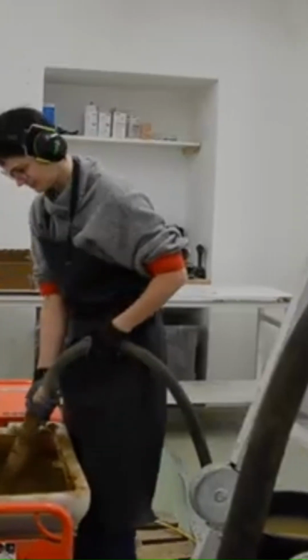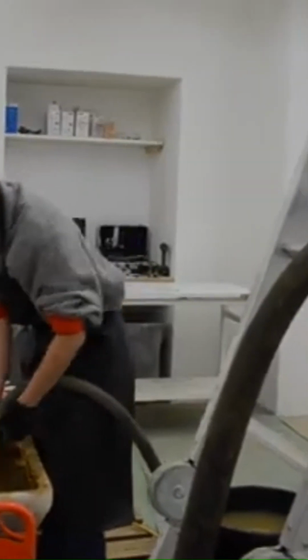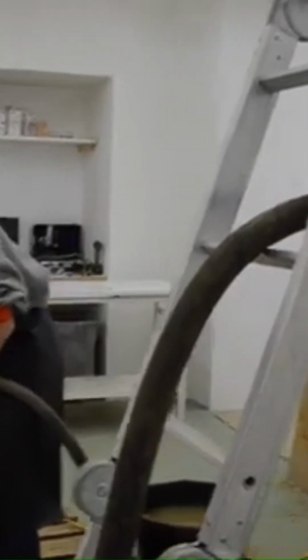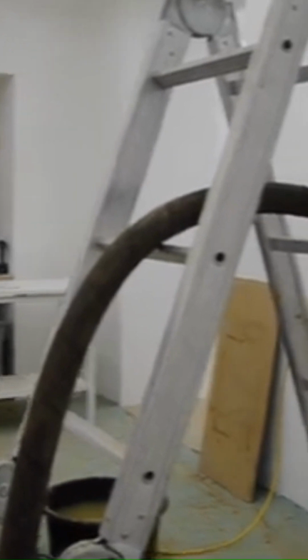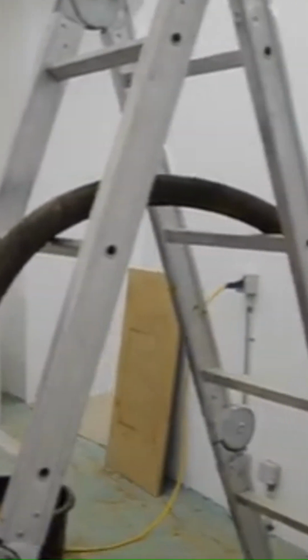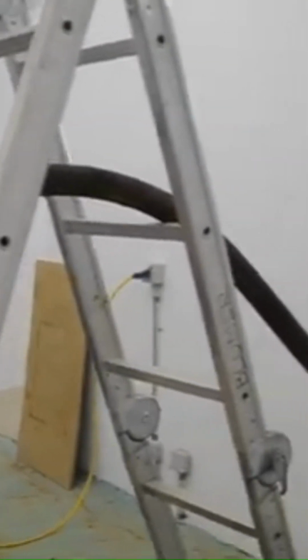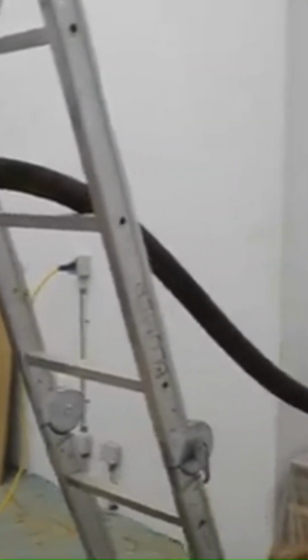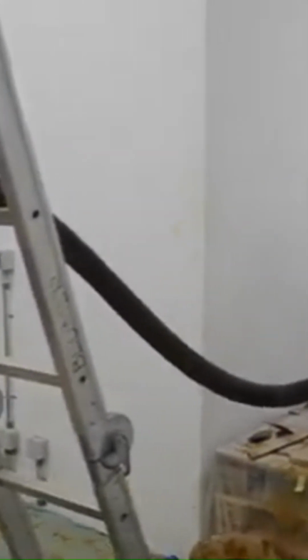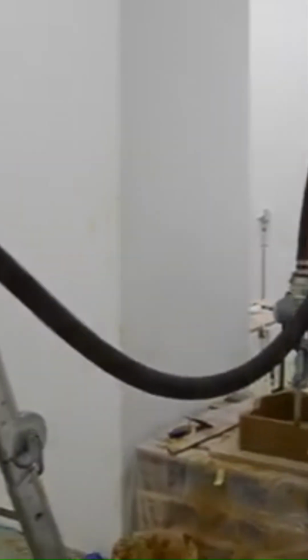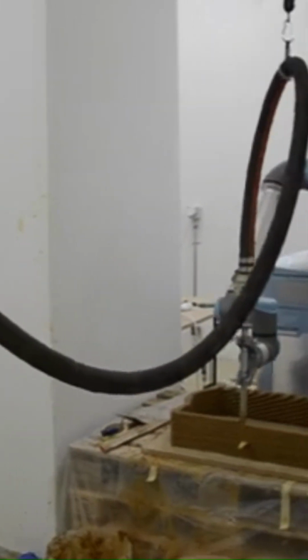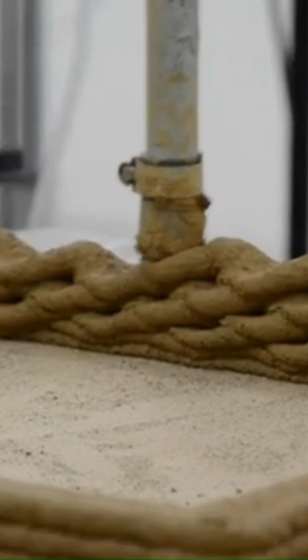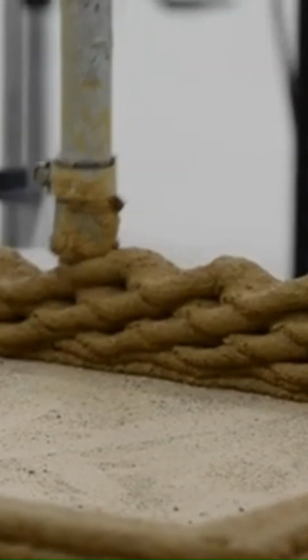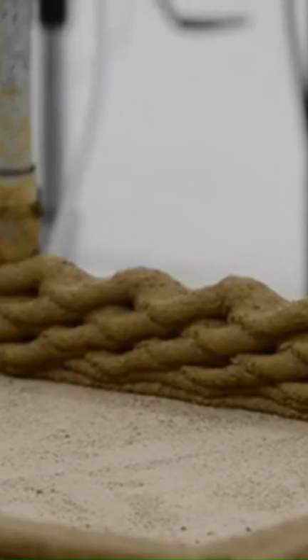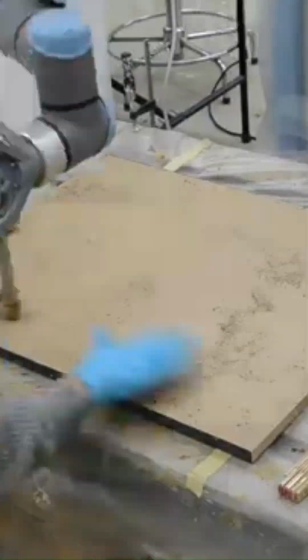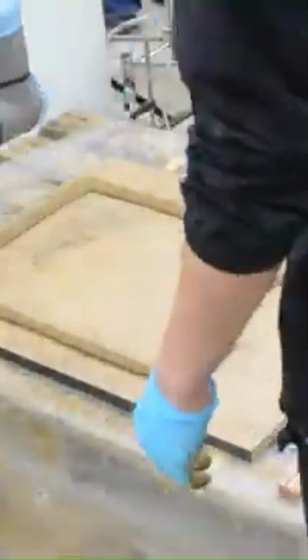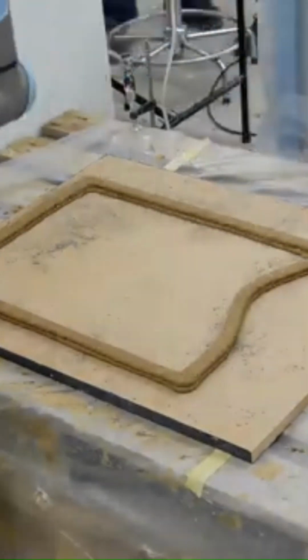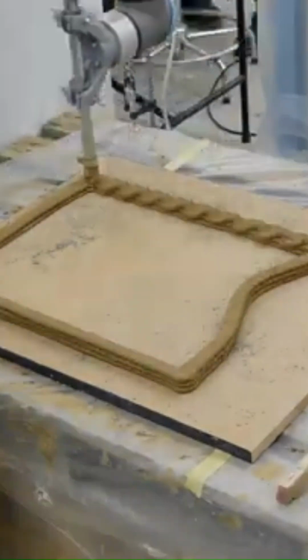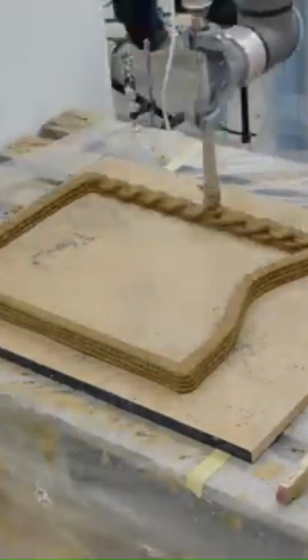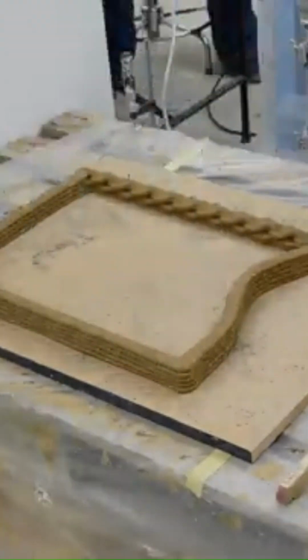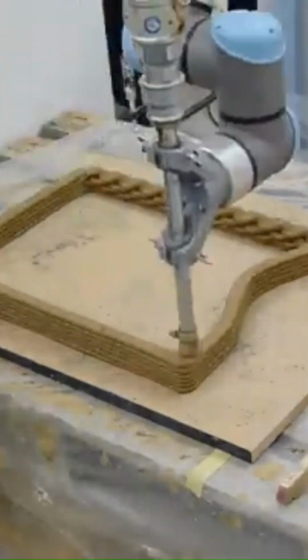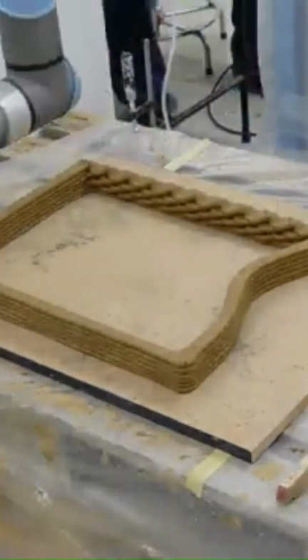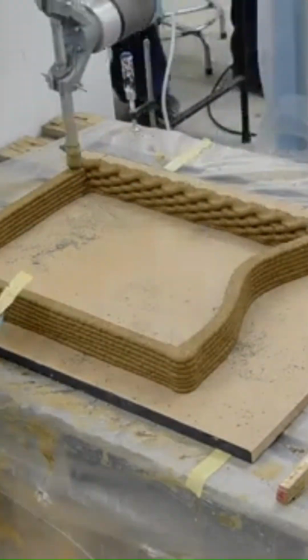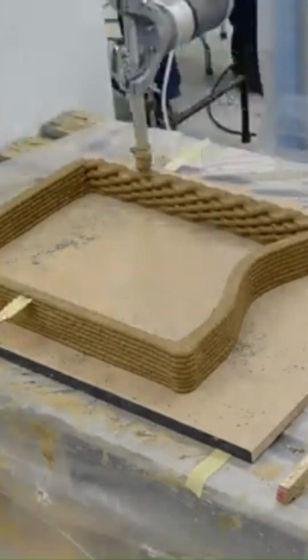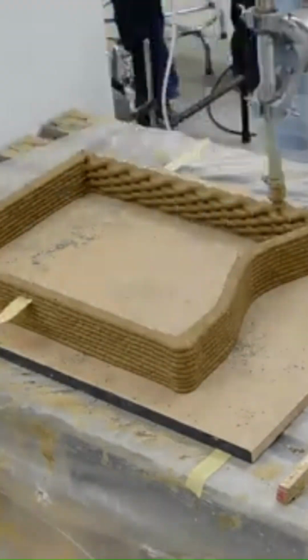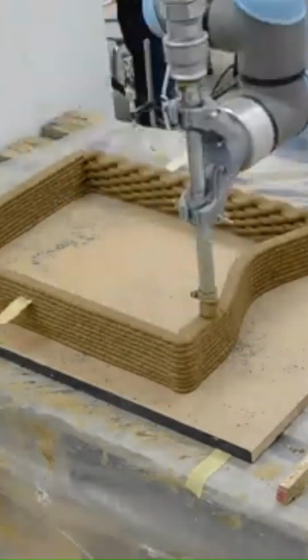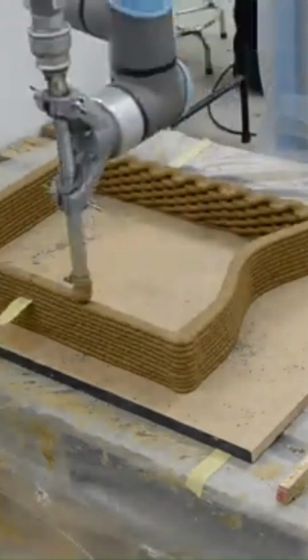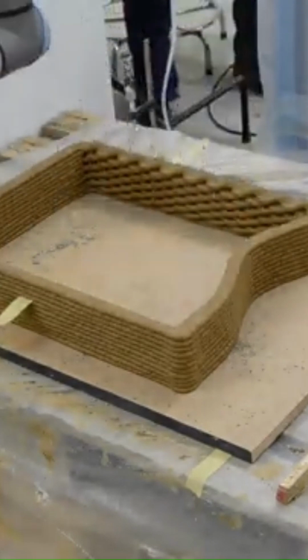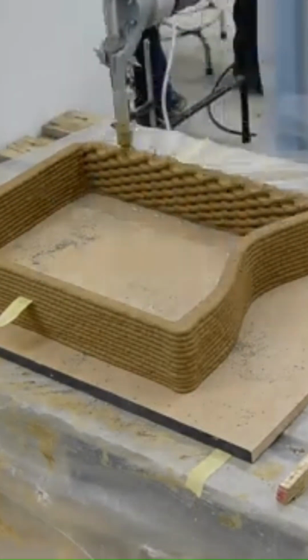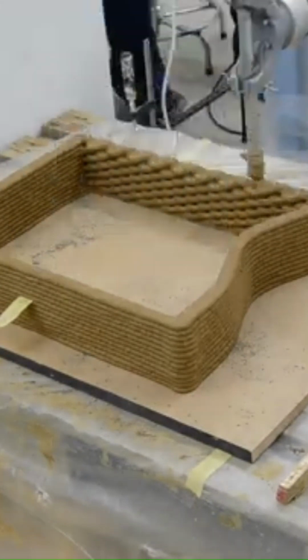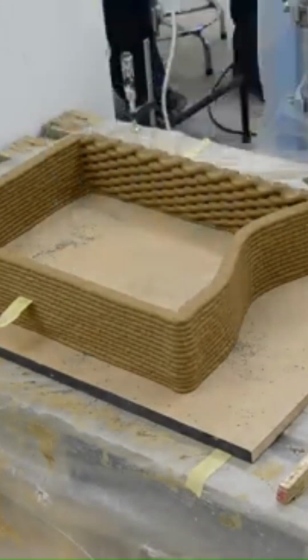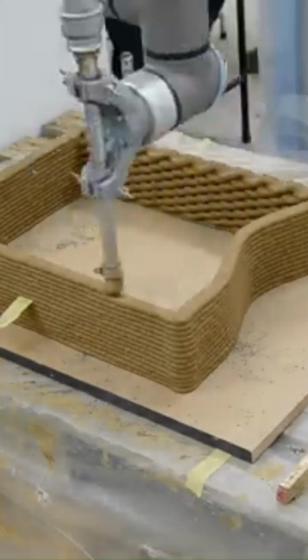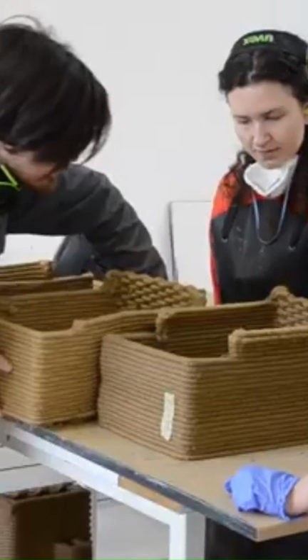To combat this, the Earth to Earth project was created to focus on sustainable construction through digital fabrication techniques. The project aims to demonstrate how innovative digital methods can contribute to environmentally-friendly building practices.